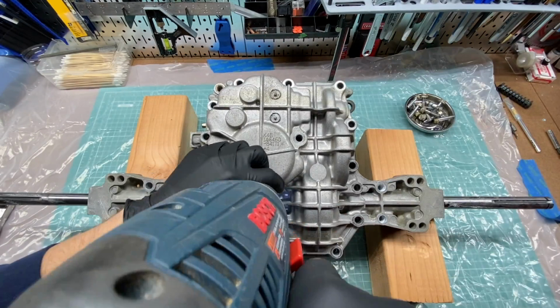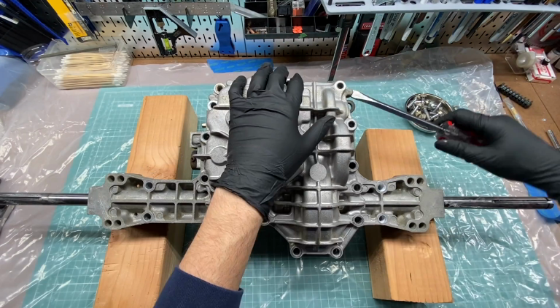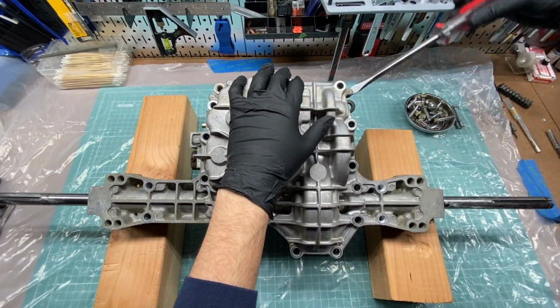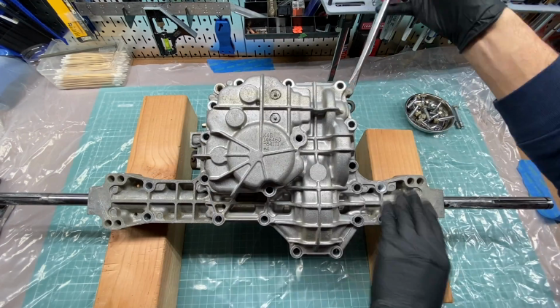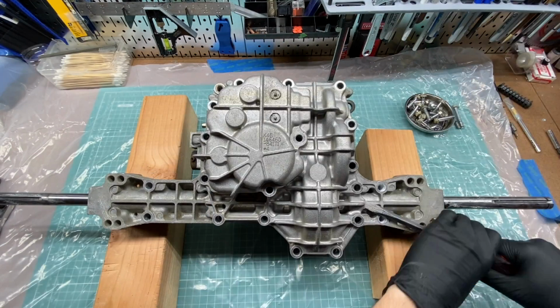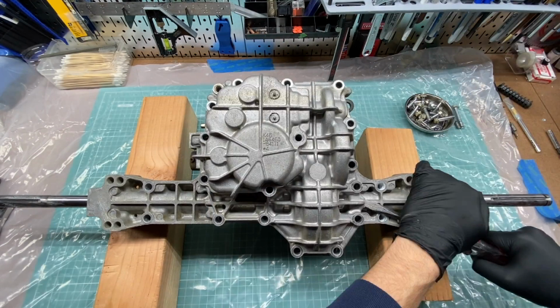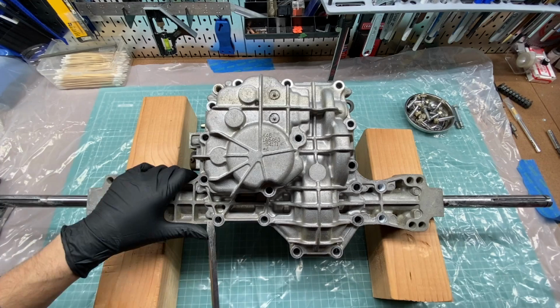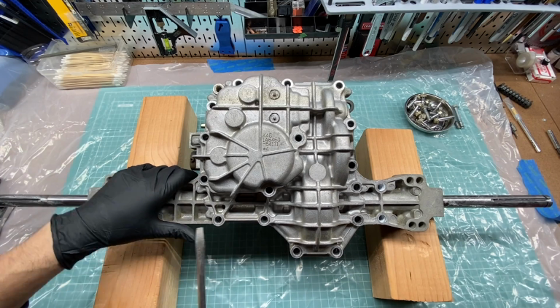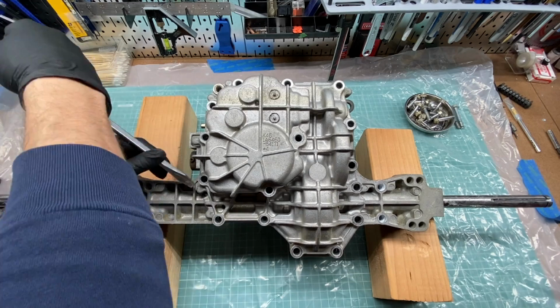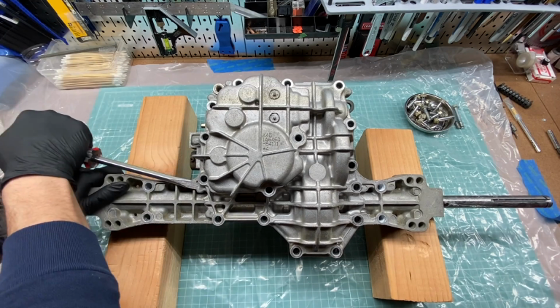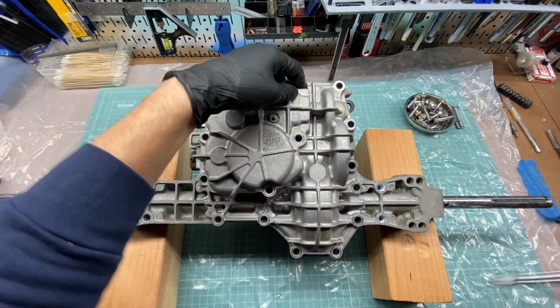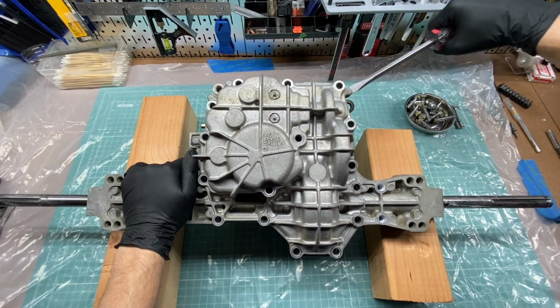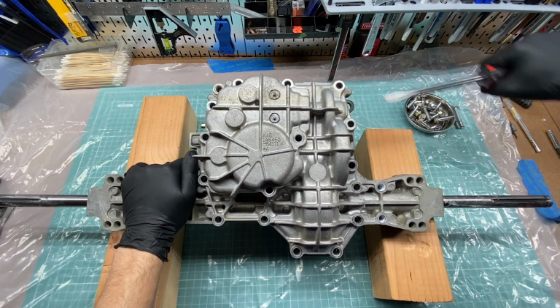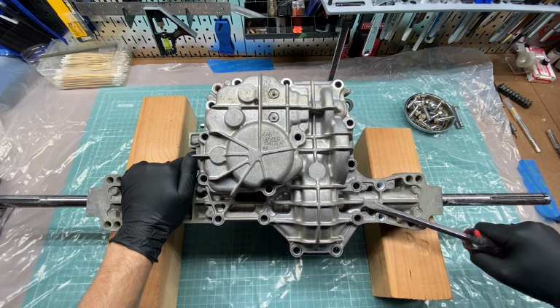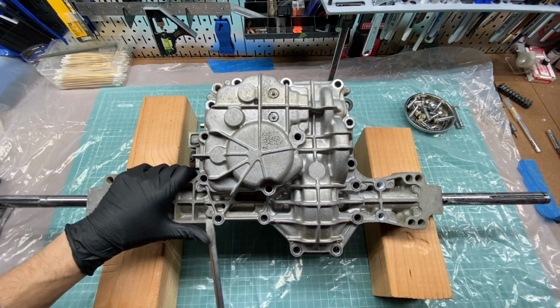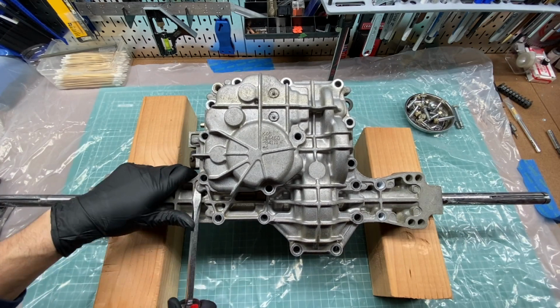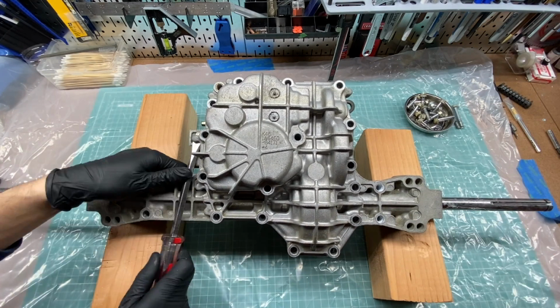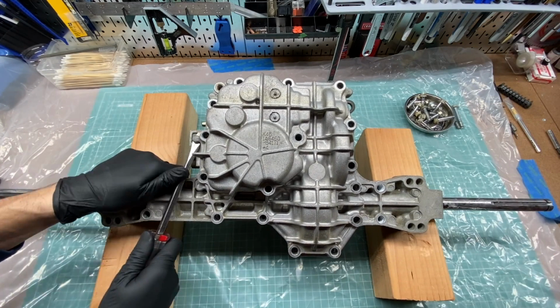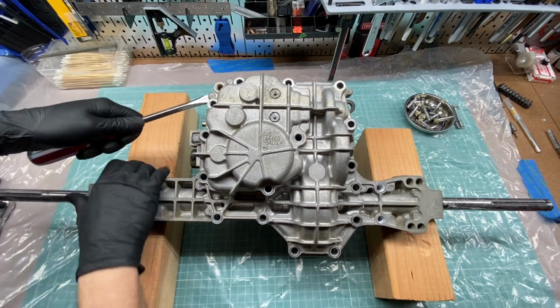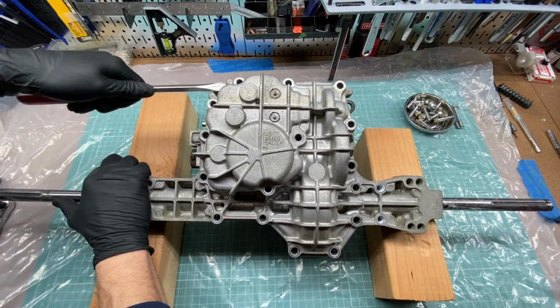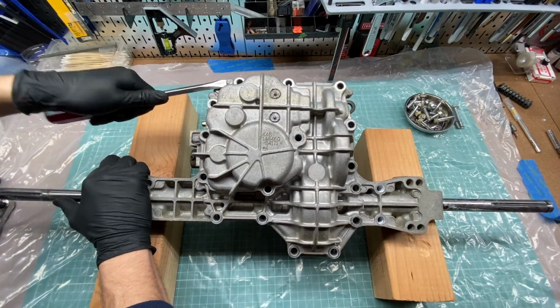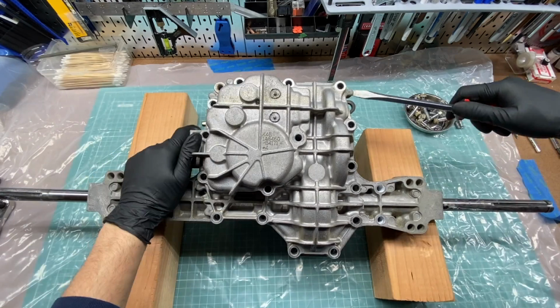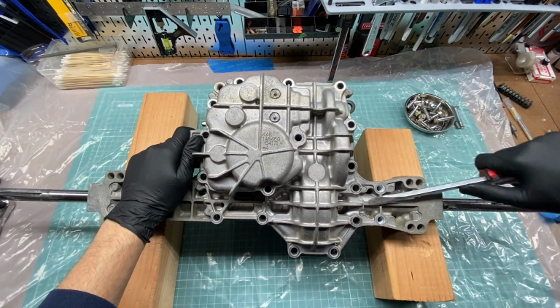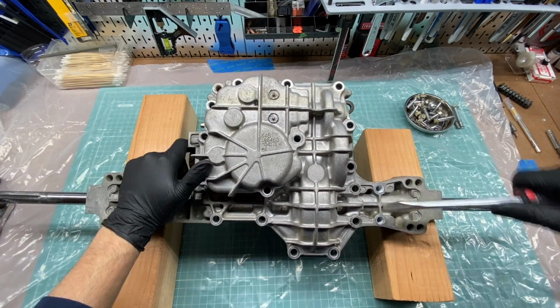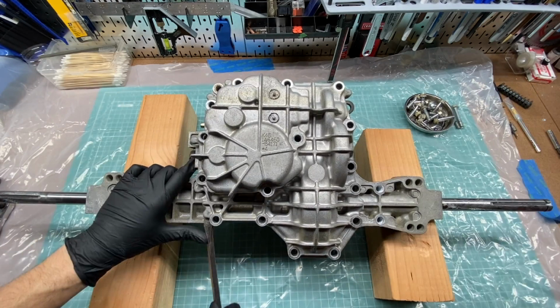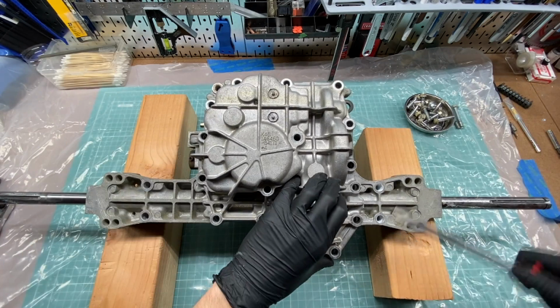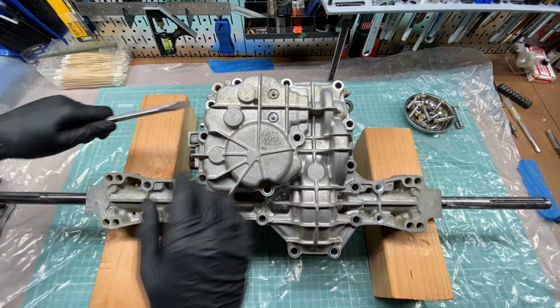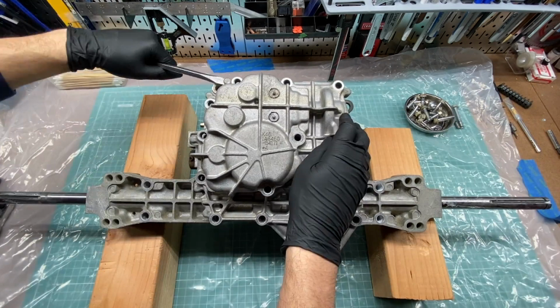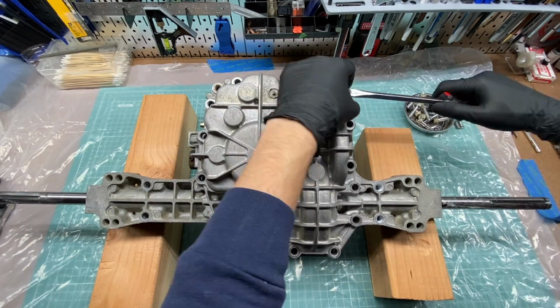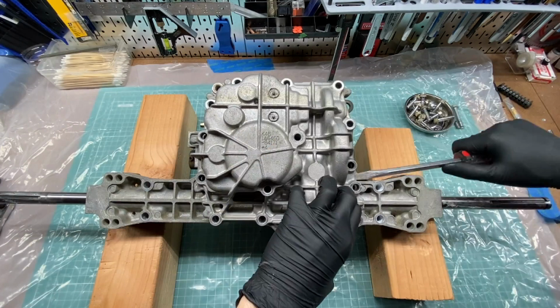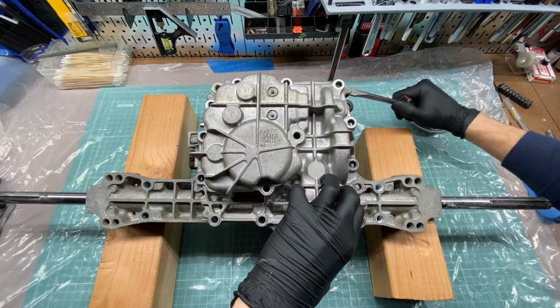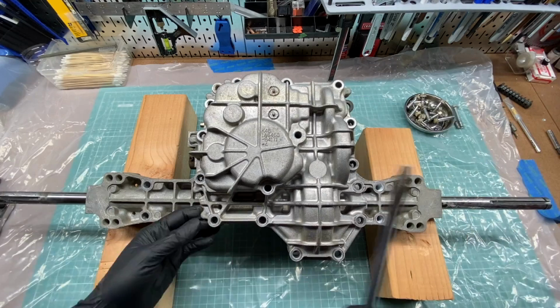I have a John Deere D130 that comes with a variant of the K46 called the T40J. John Deere considers this transaxle to be a sealed, non-serviceable unit, despite the fact that it is serviceable if you're willing to take it off the machine and open the case.